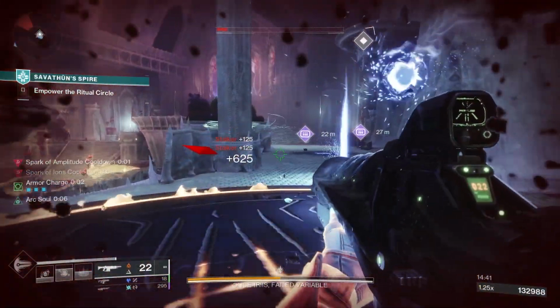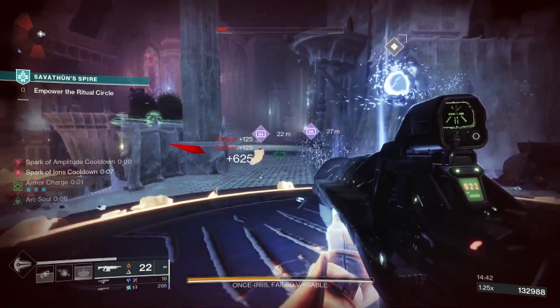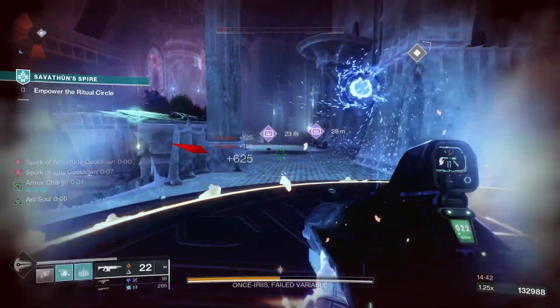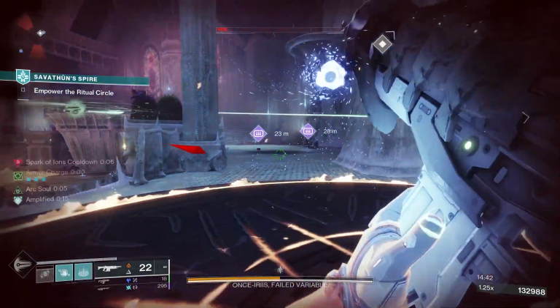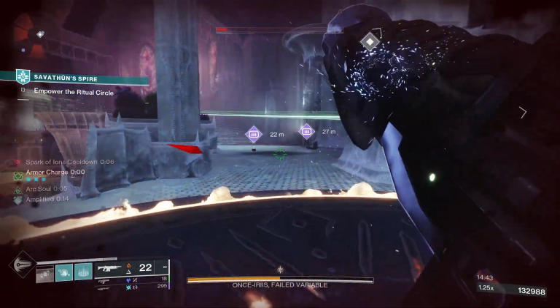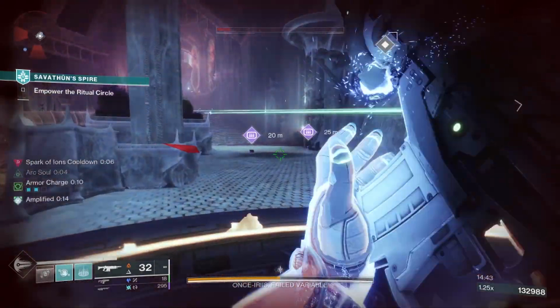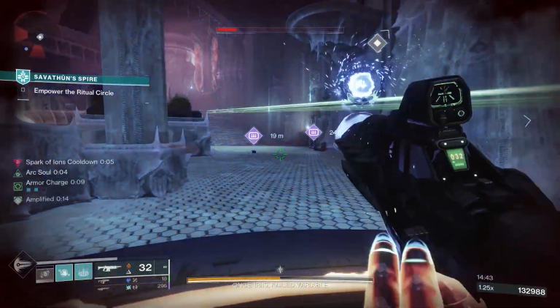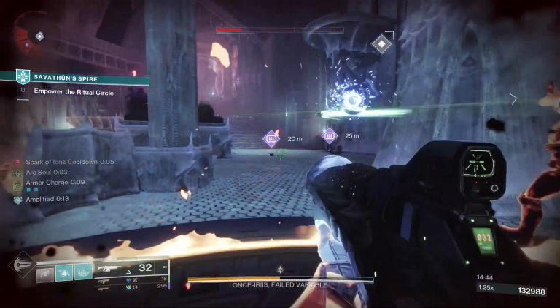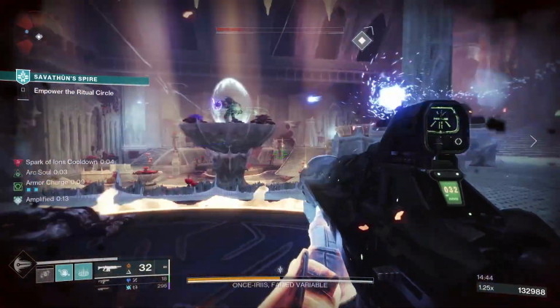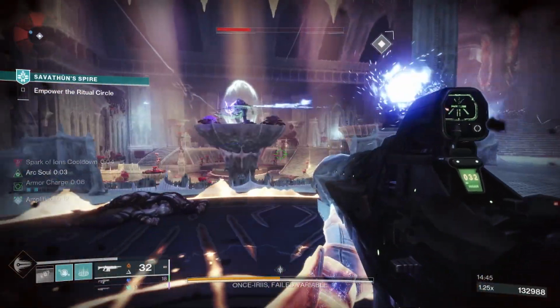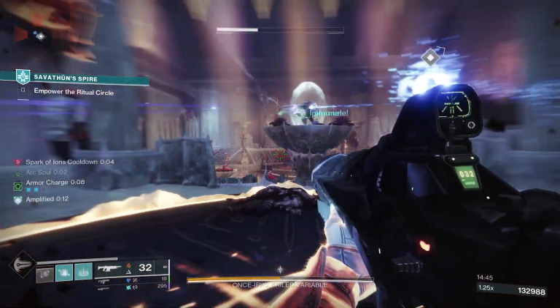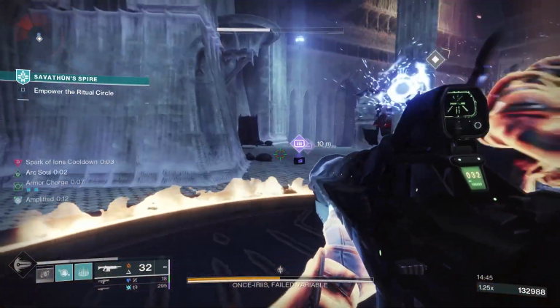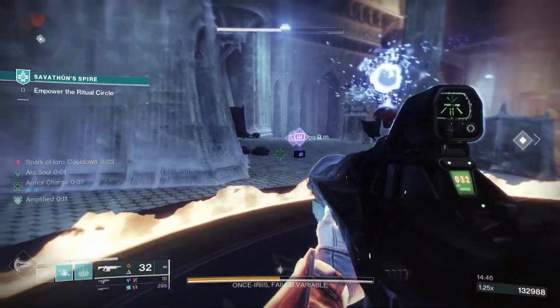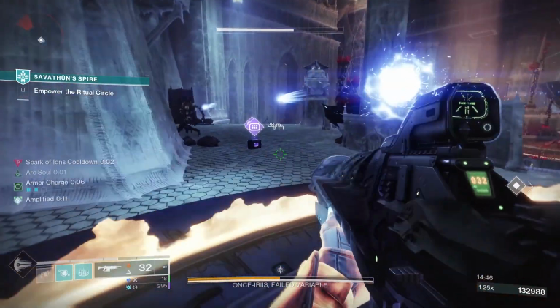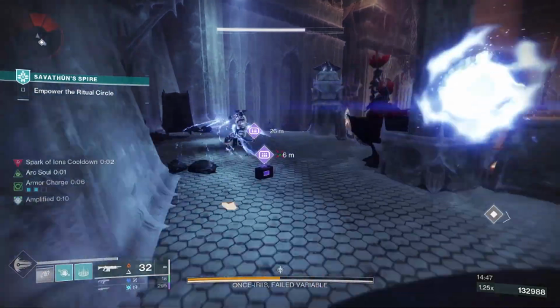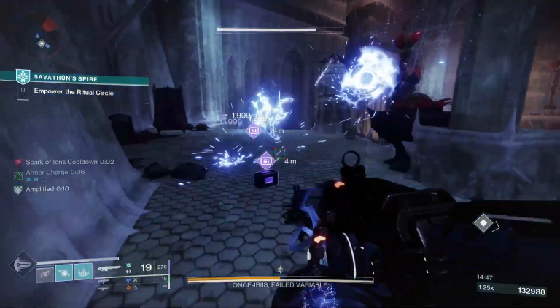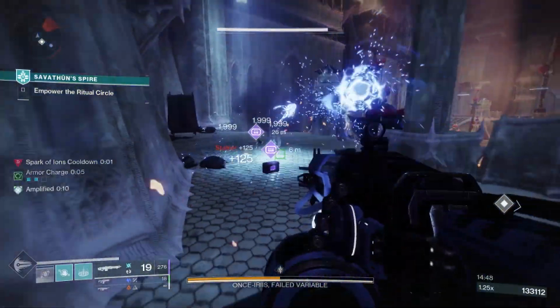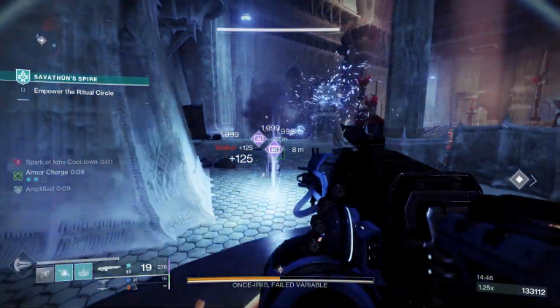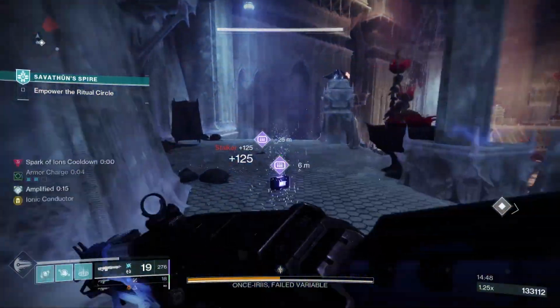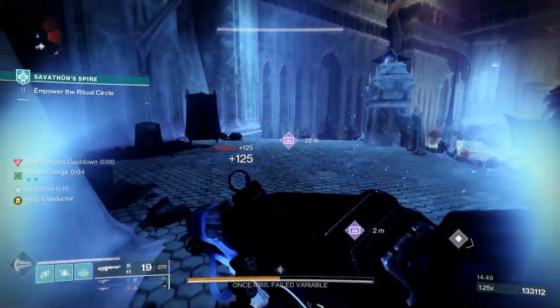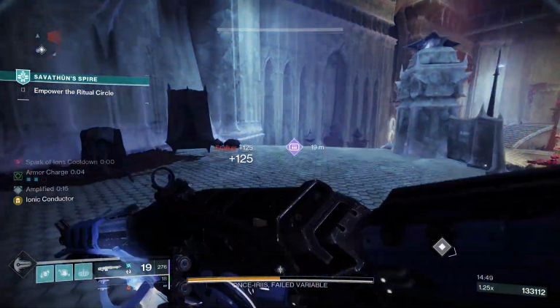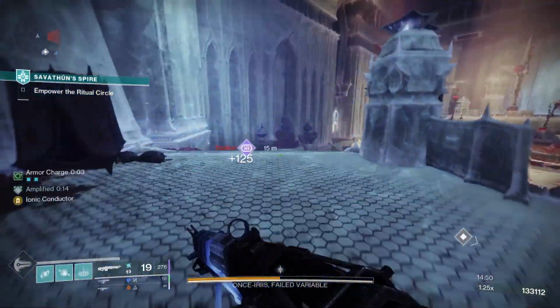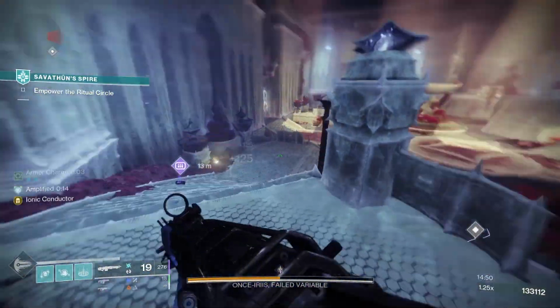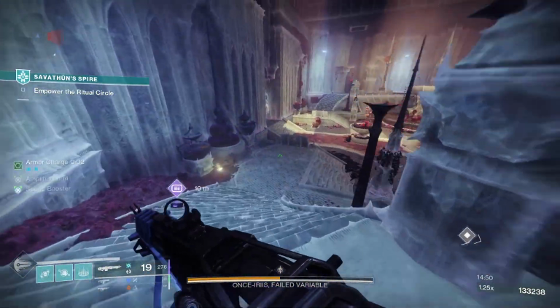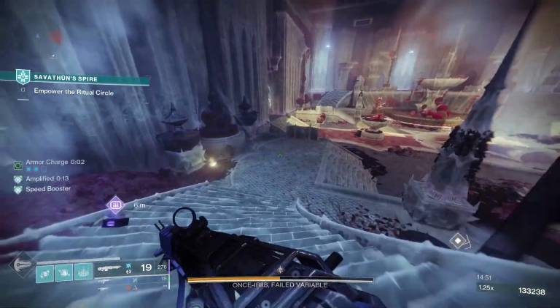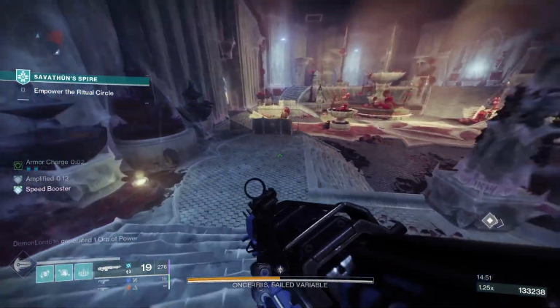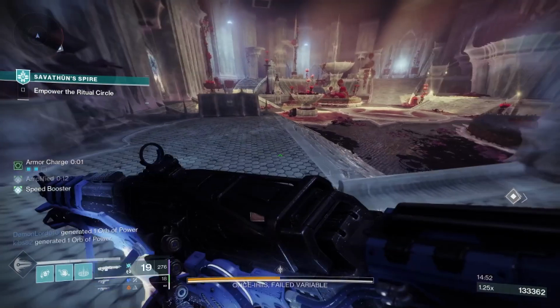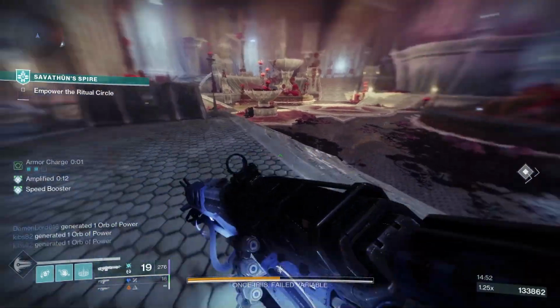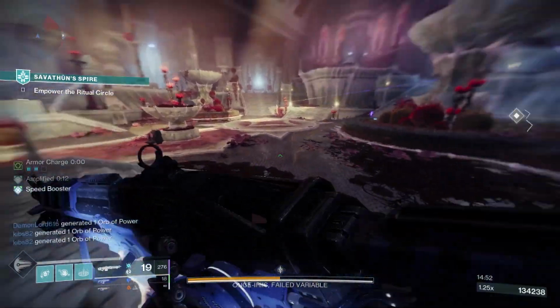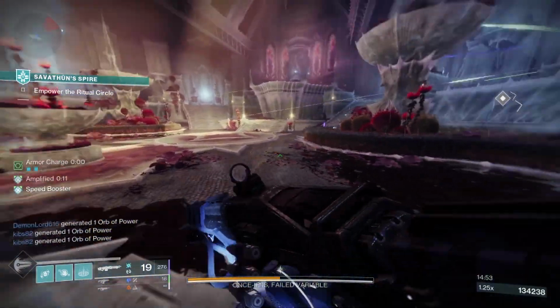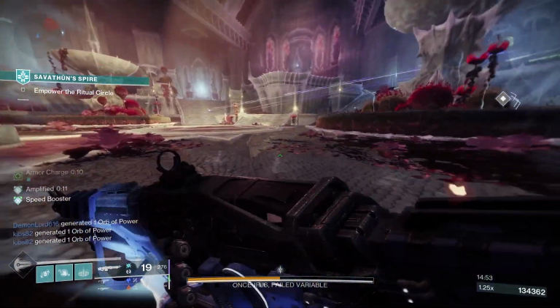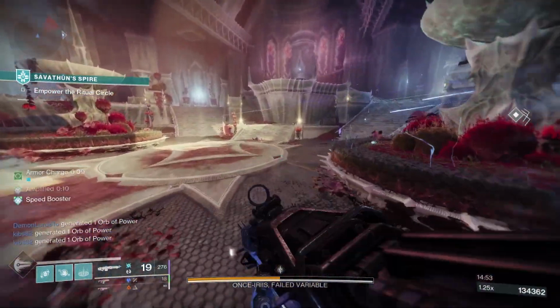We've also got a unique origin trait for all Crotus End weapons called Cursed Thrall. This is where, after defeating a target with a melee attack, final blows of the weapon cause targets to explode for a short duration.